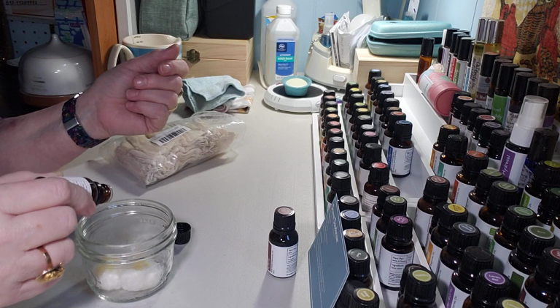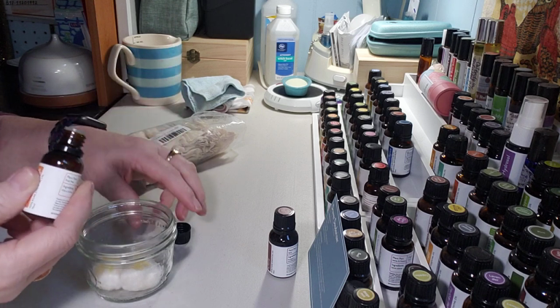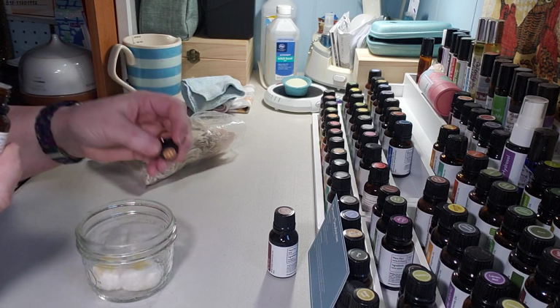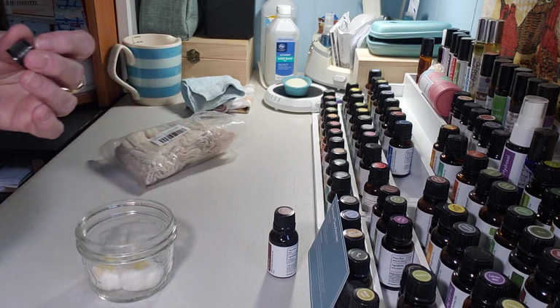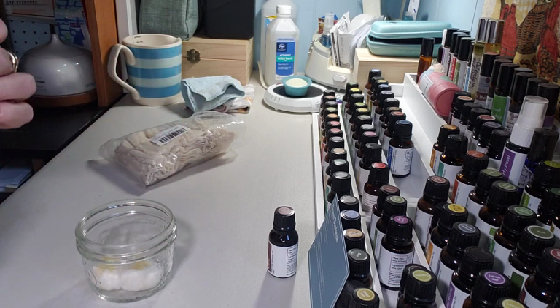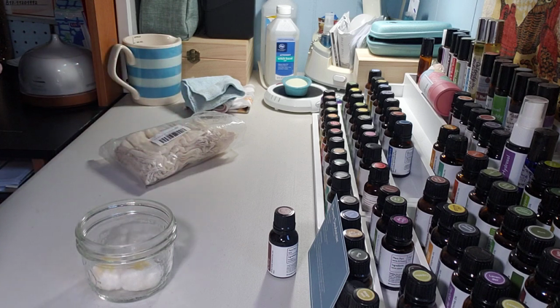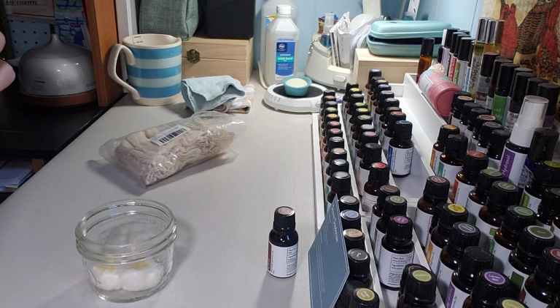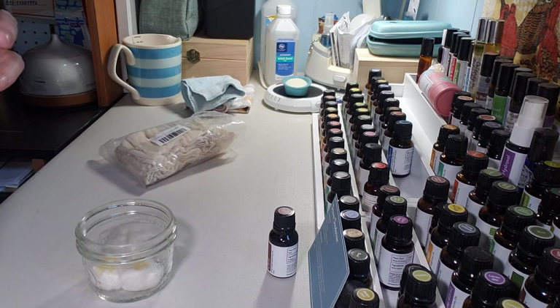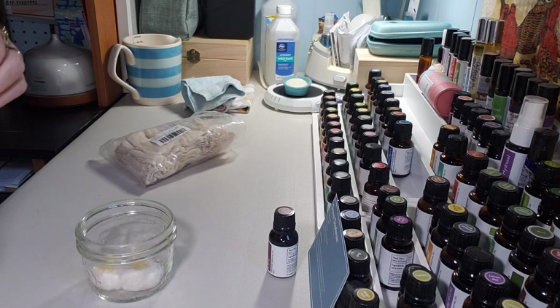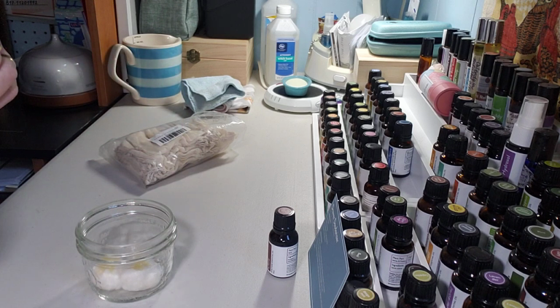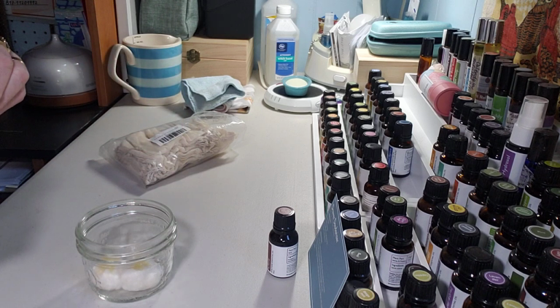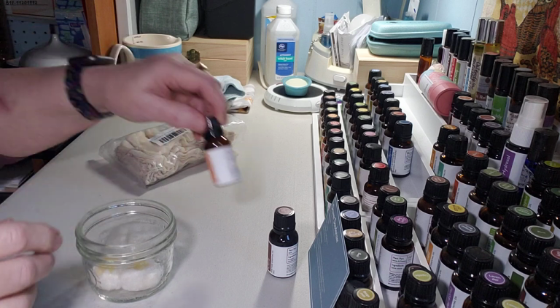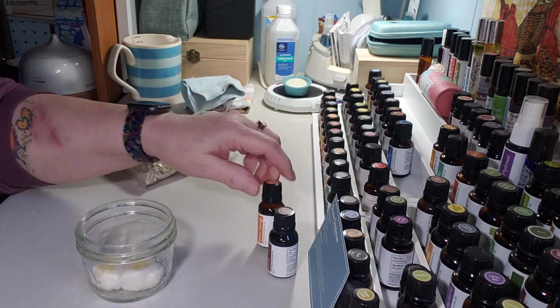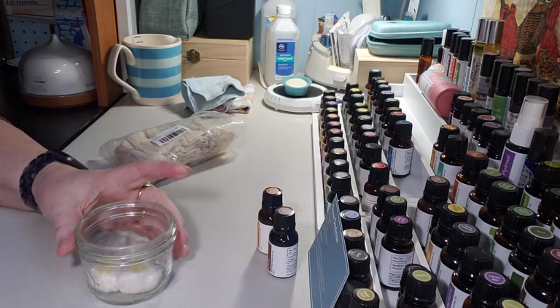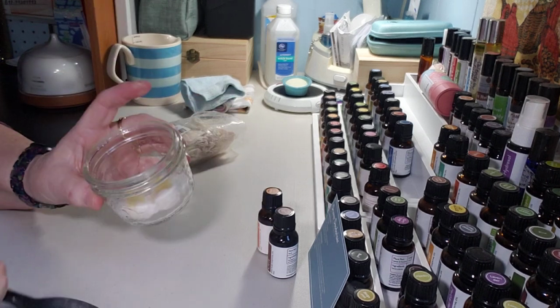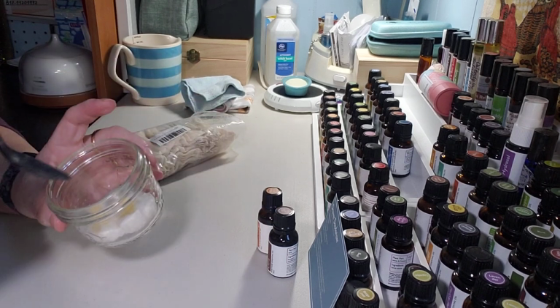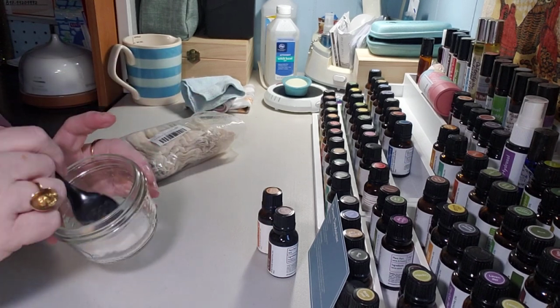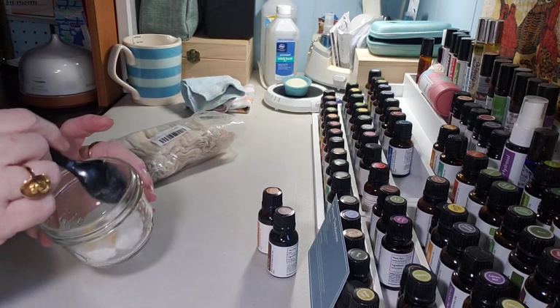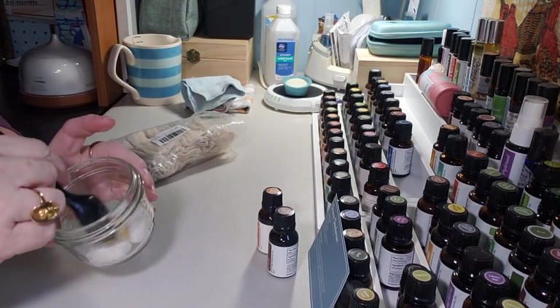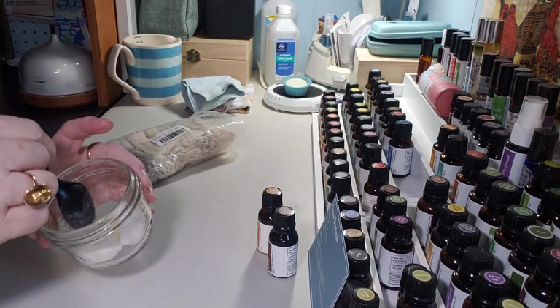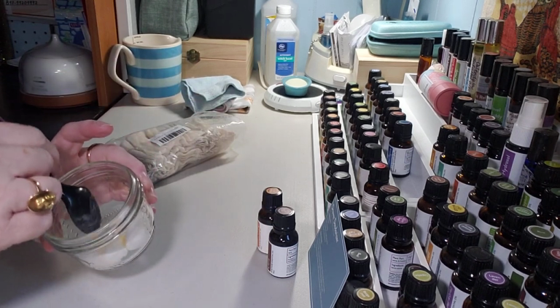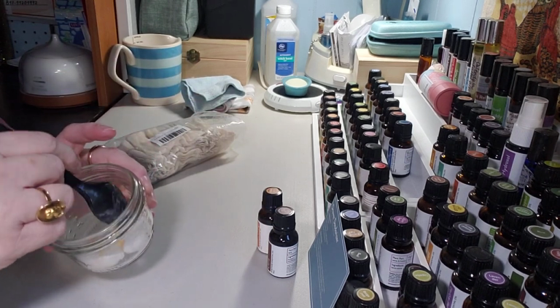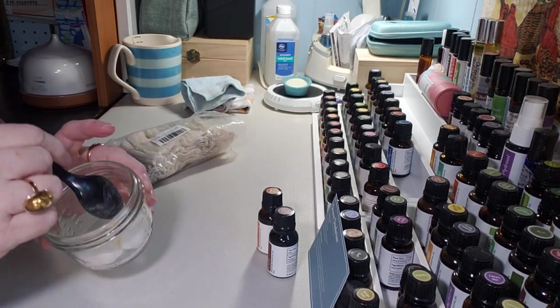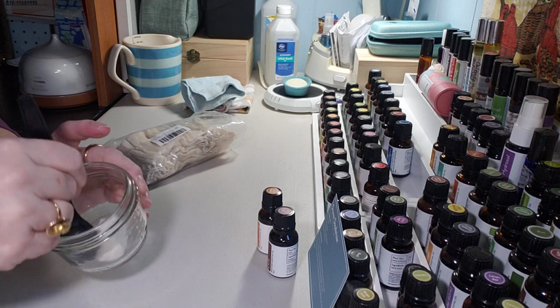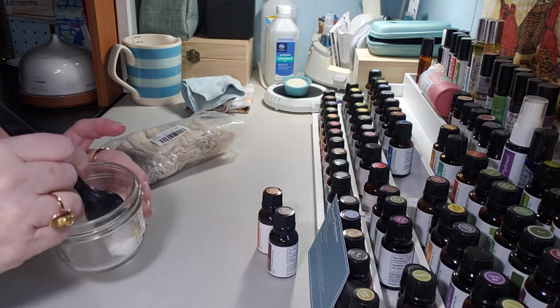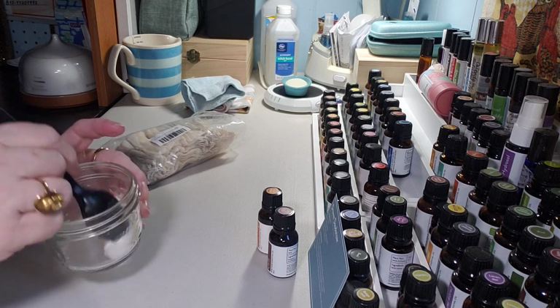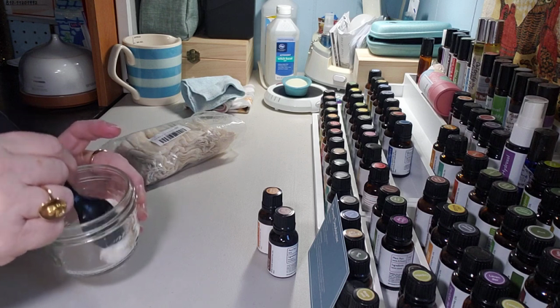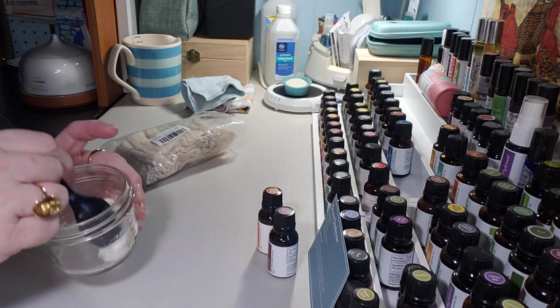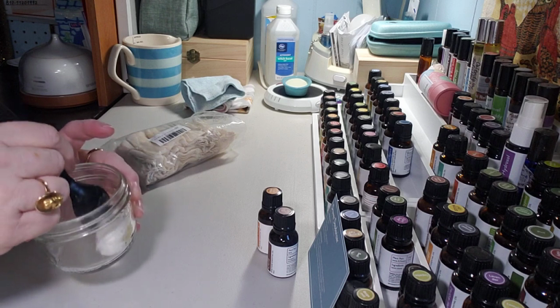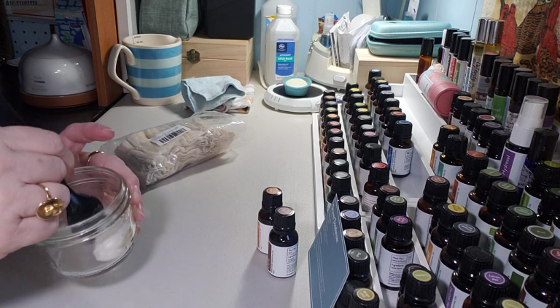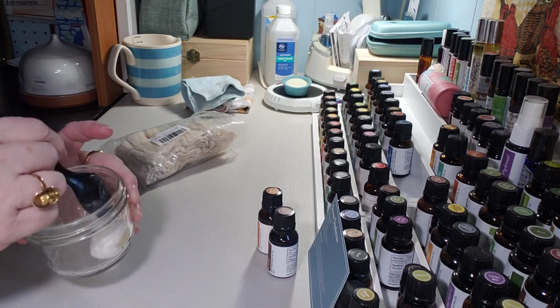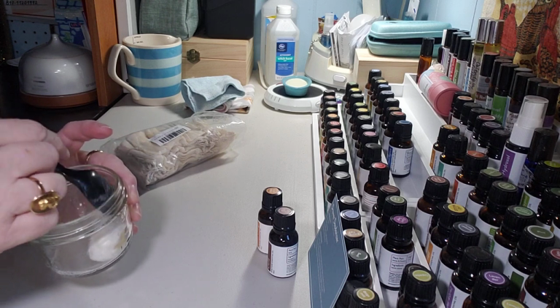Blood orange is not nearly as thick as clove so it comes out a lot faster. Now I'm going to take this and just mash that into the cotton balls and let it sit for a minute or two before I put them in the bags.